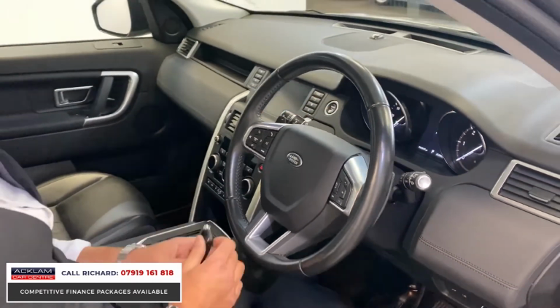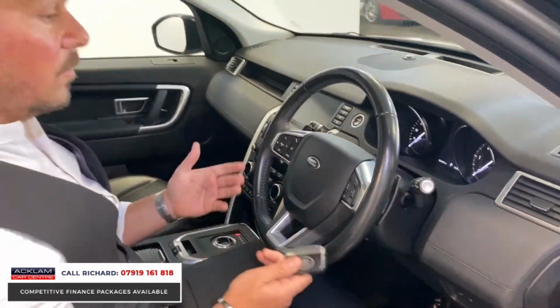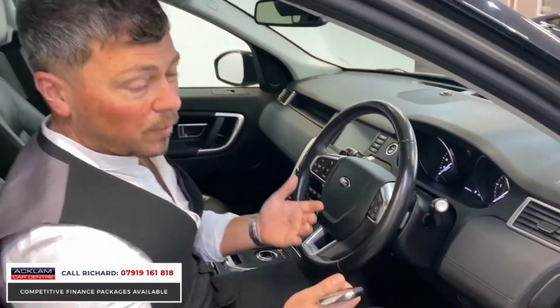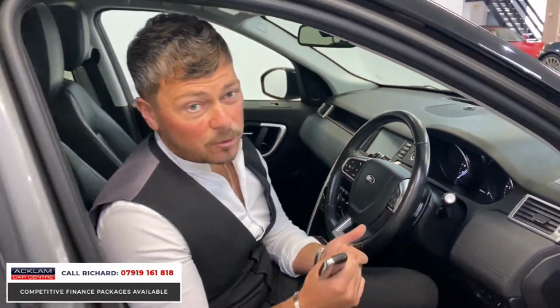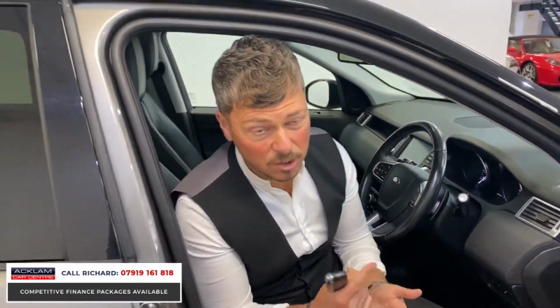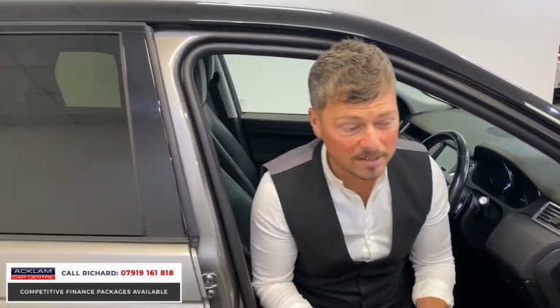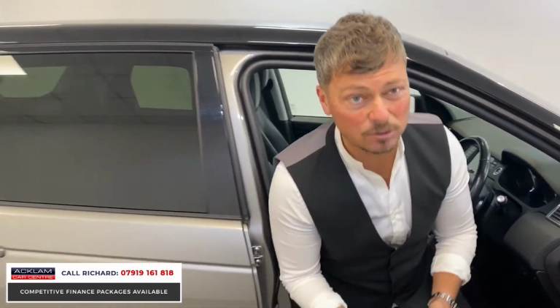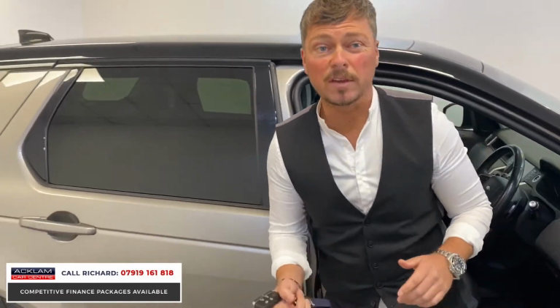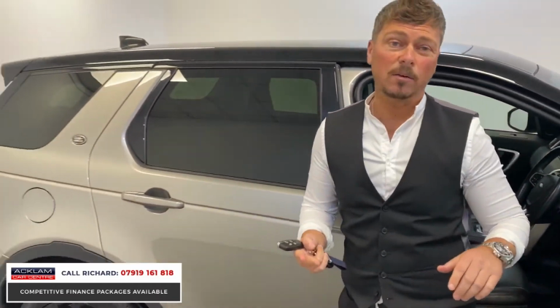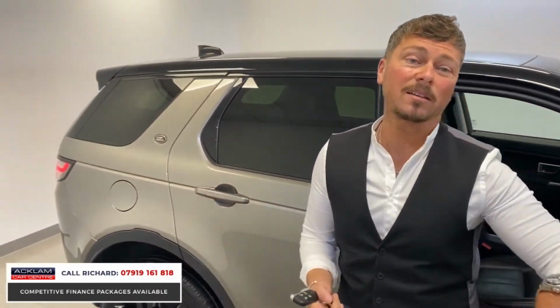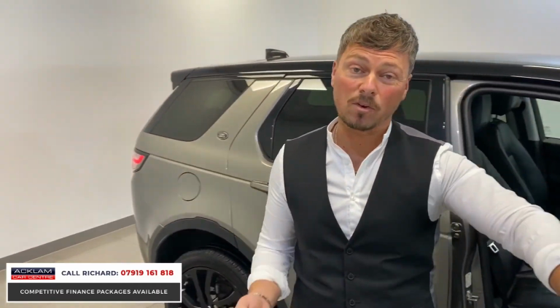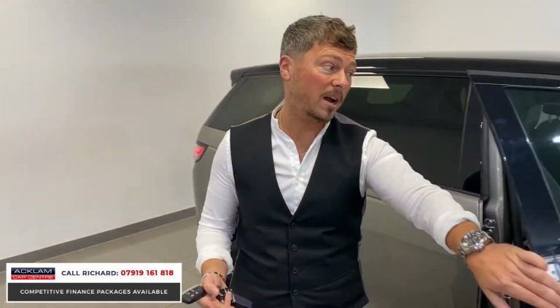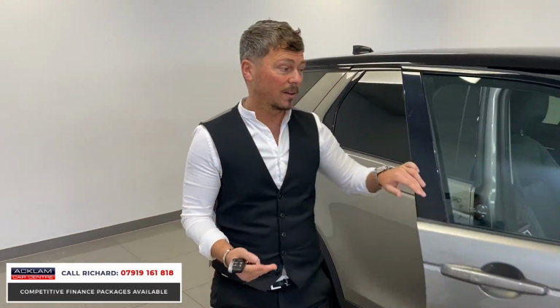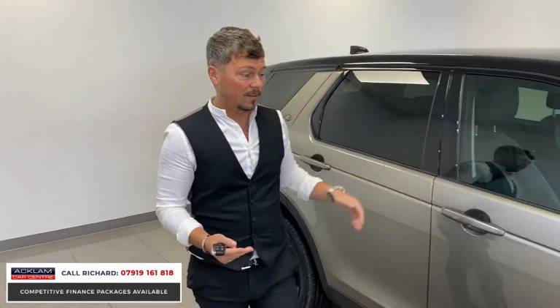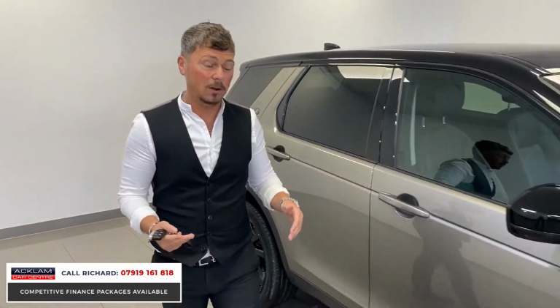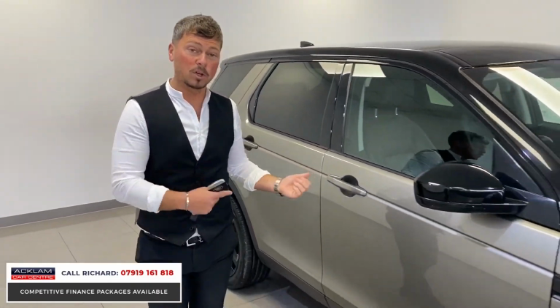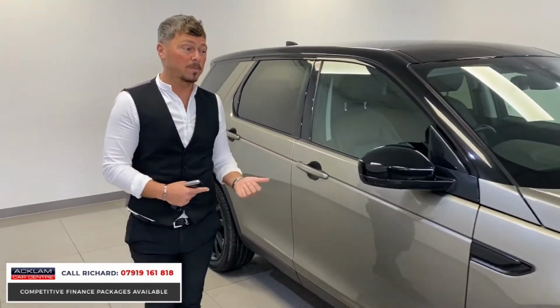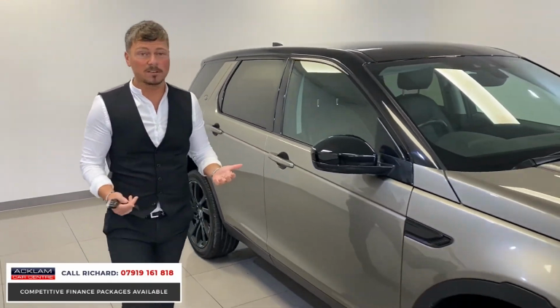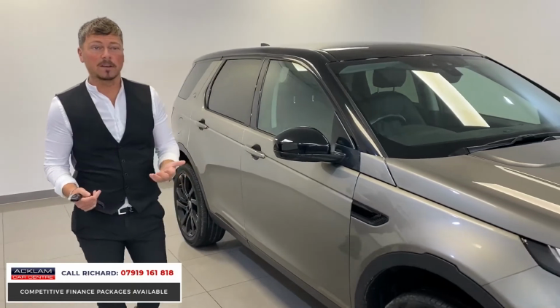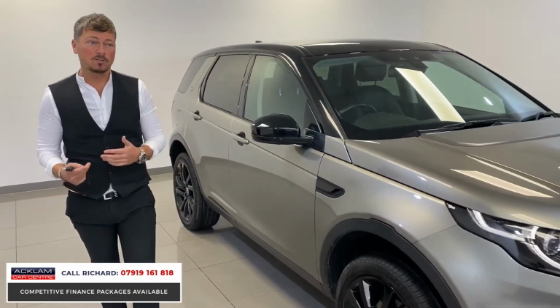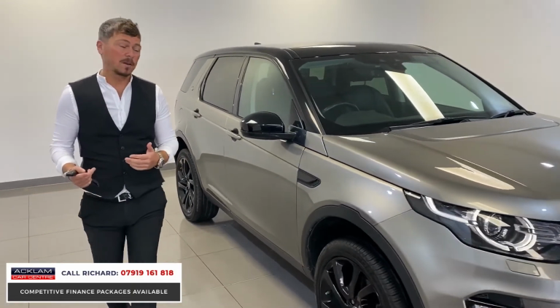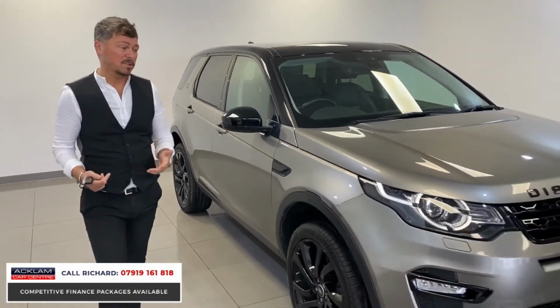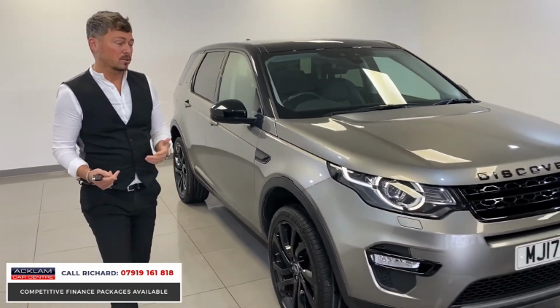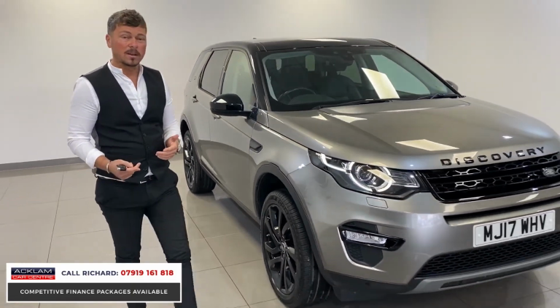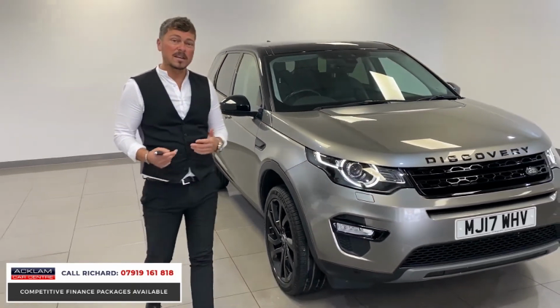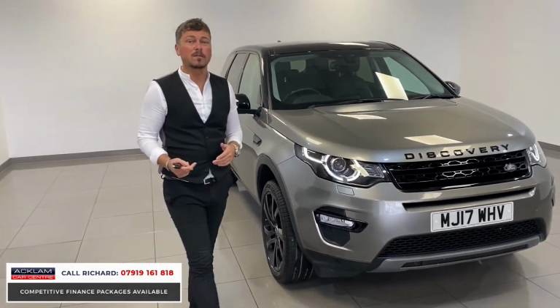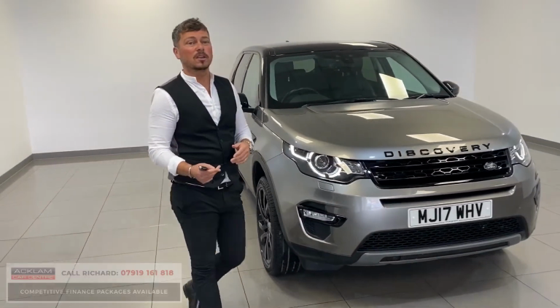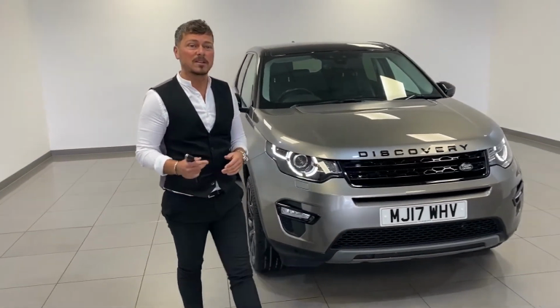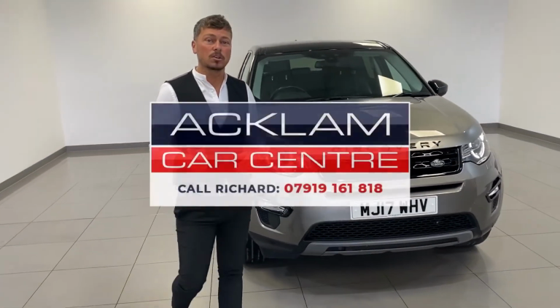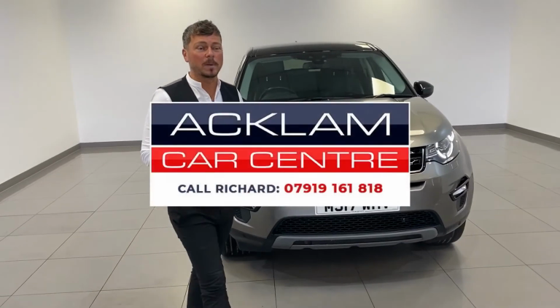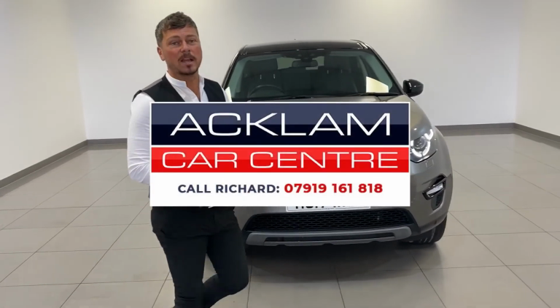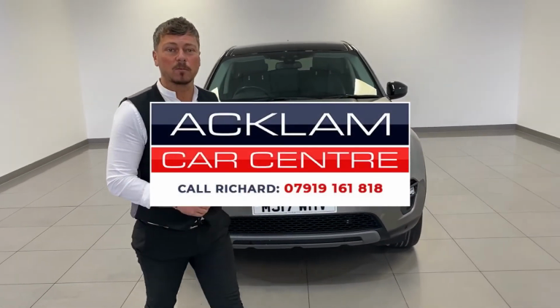For a four-wheel drive, it's a 2.0-litre diesel and it's done 34,000 miles at a great price. It looks superb in Silicon Silver — just a pure seller for us. If you need any further information on the car, please get in touch and we'll be happy to help. Thanks for watching.